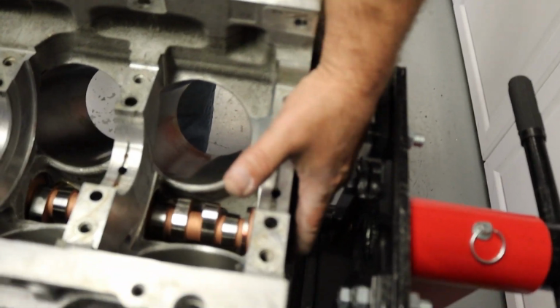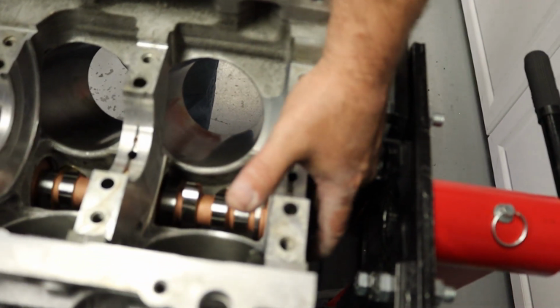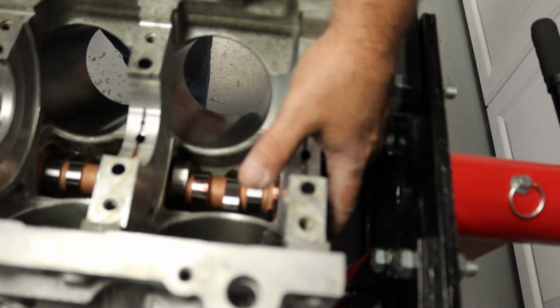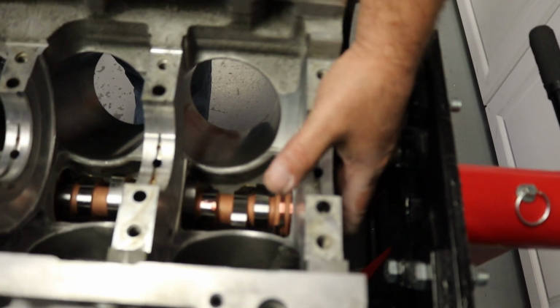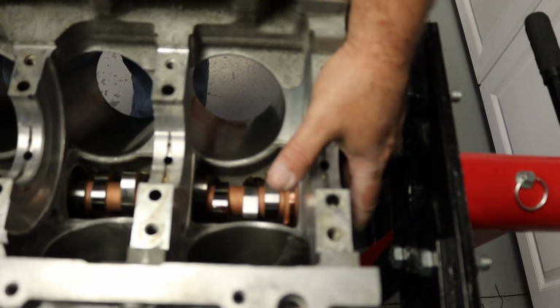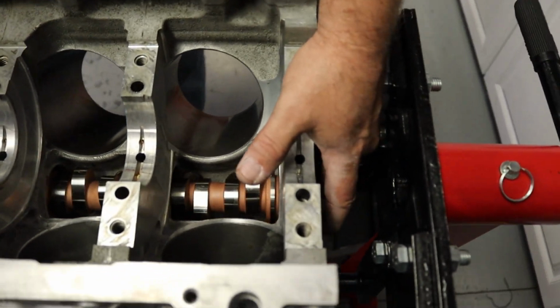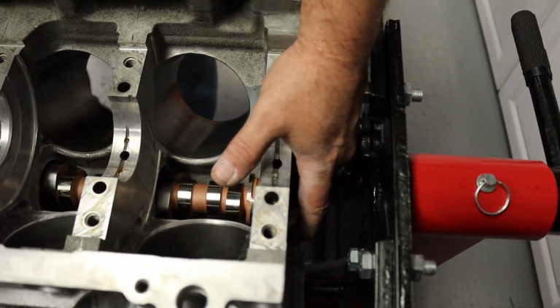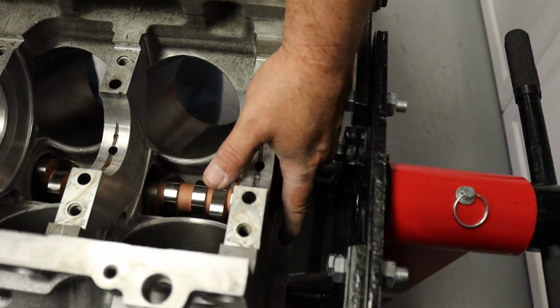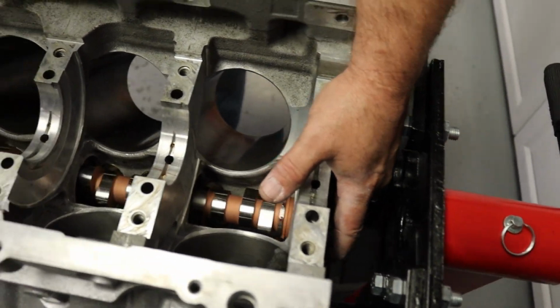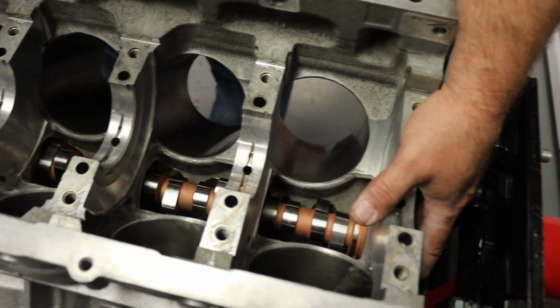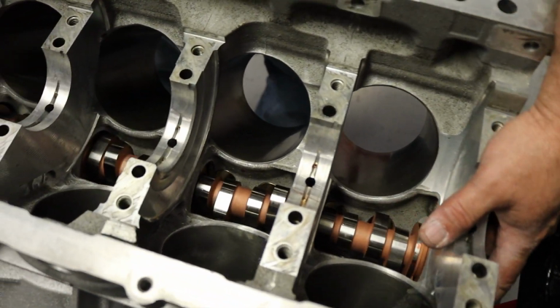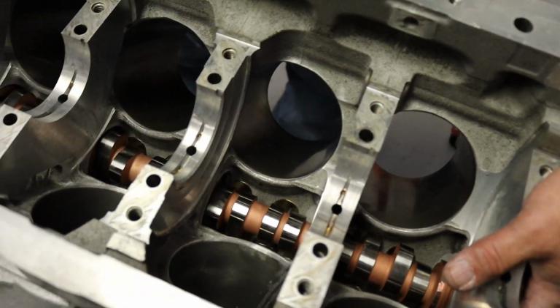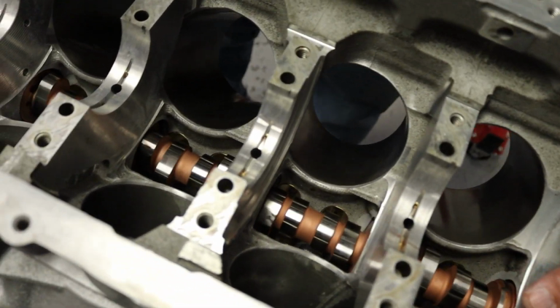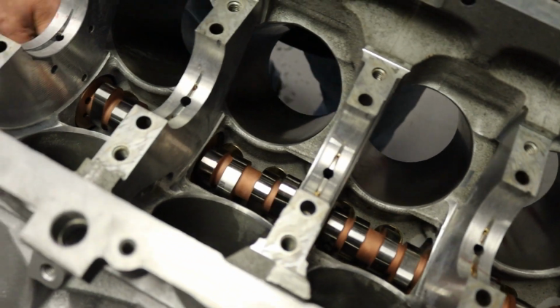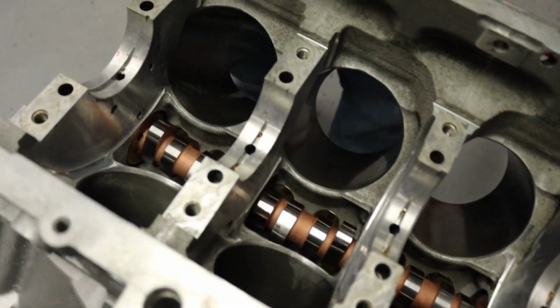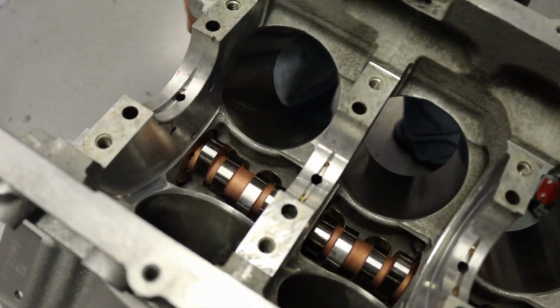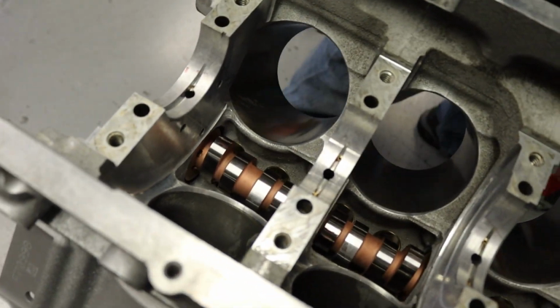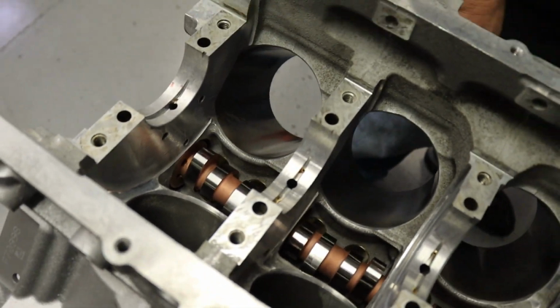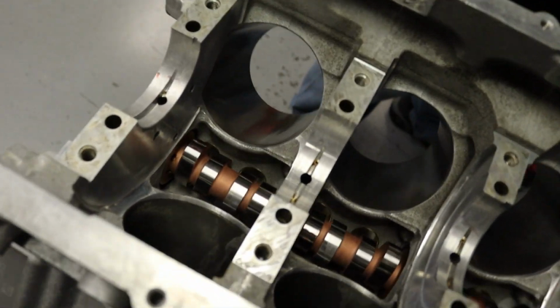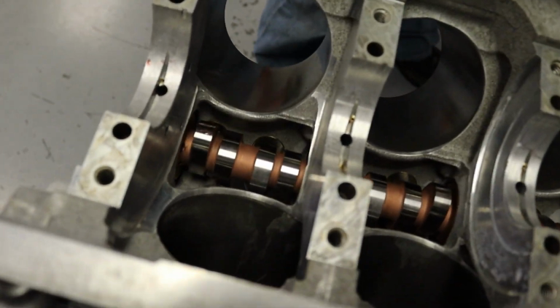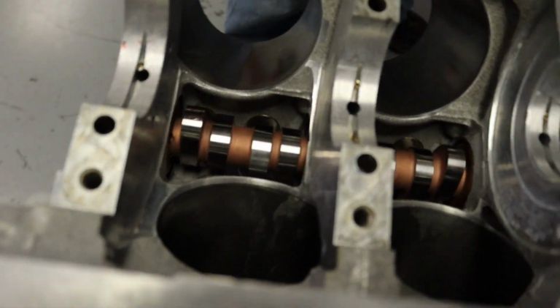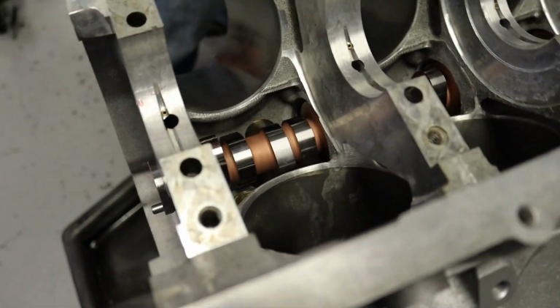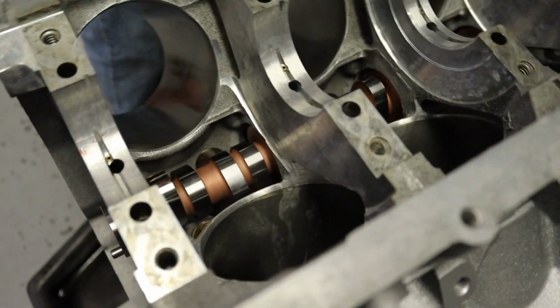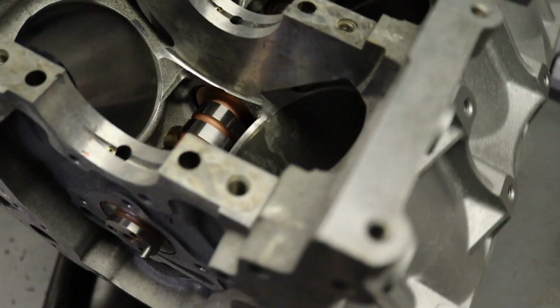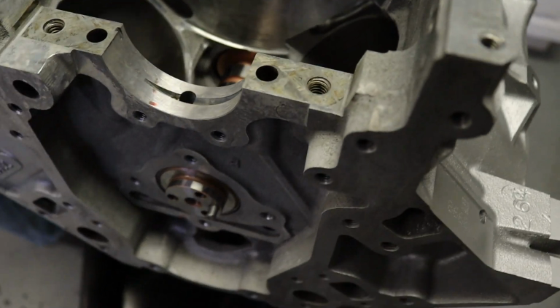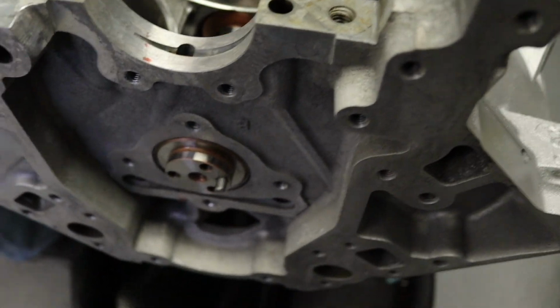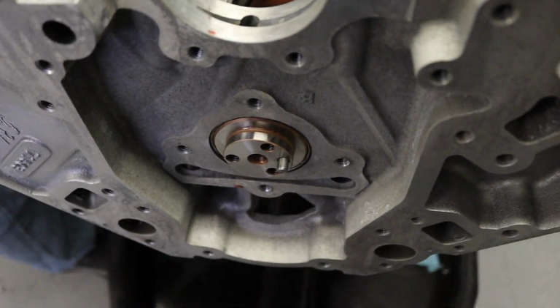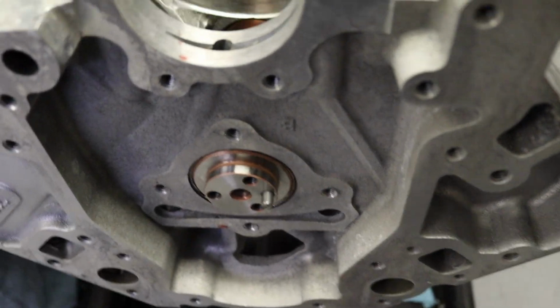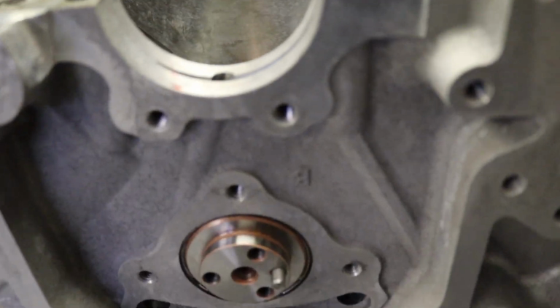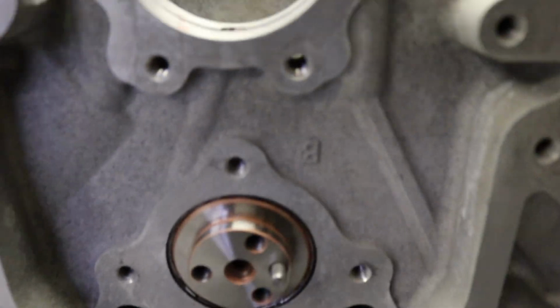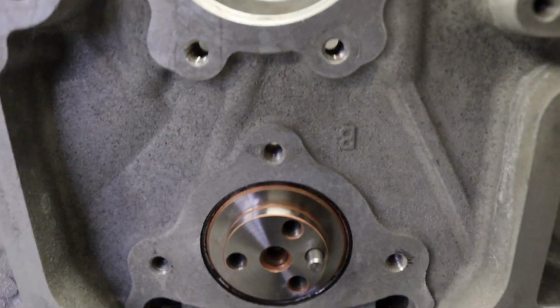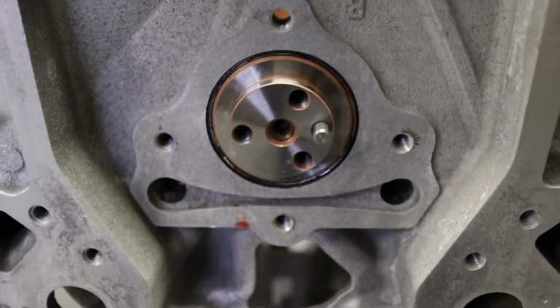Those are nice and easy. Is this a catalog cam? No, this ain't no catalog cam. That's a huge improvement on the LSLTs.